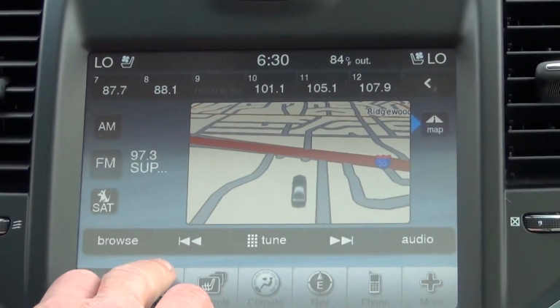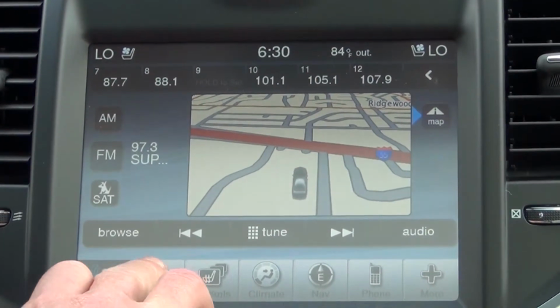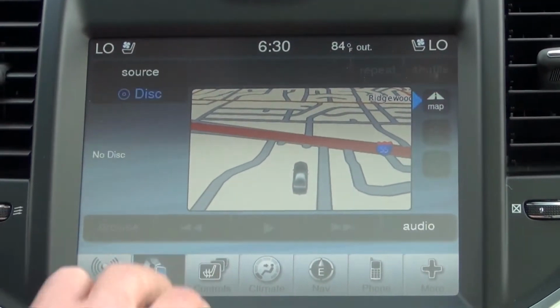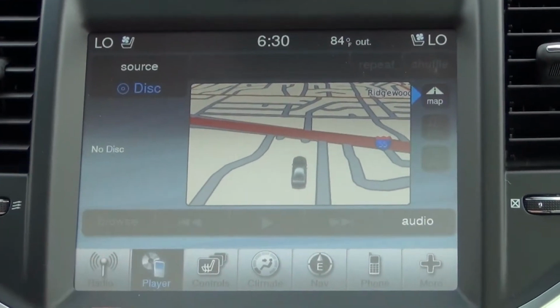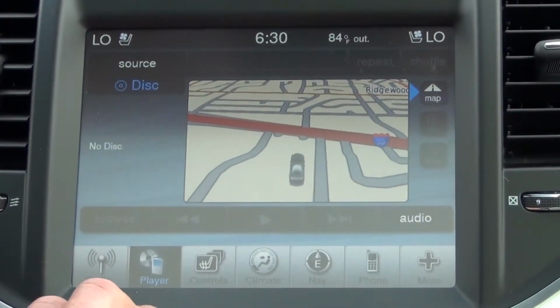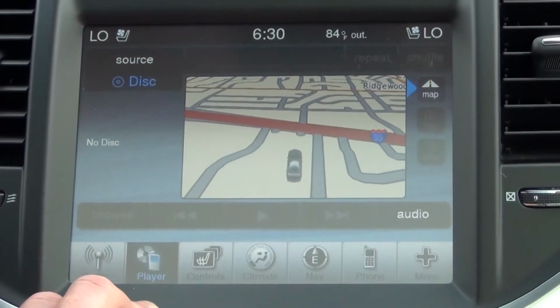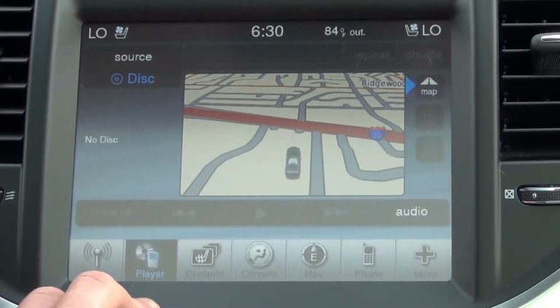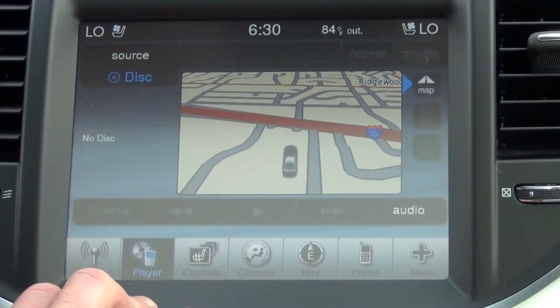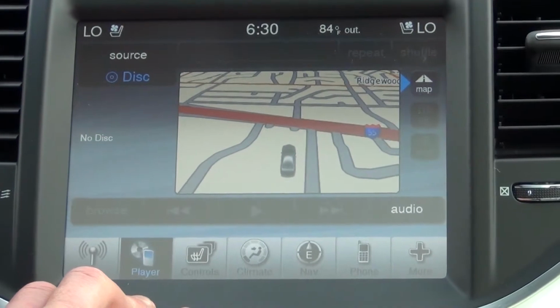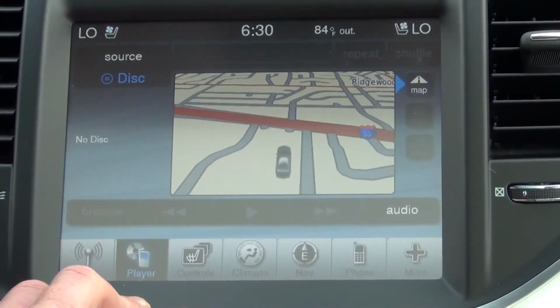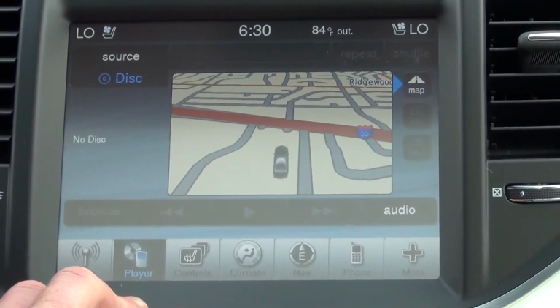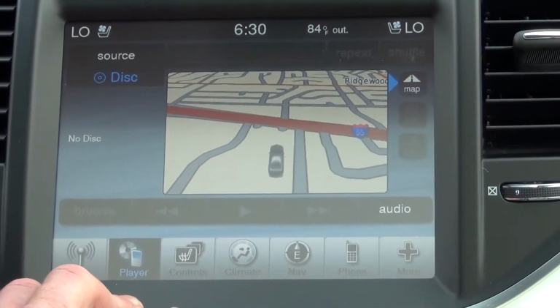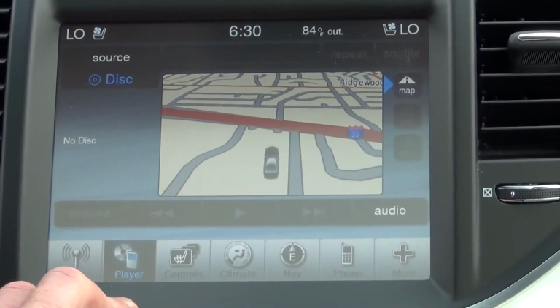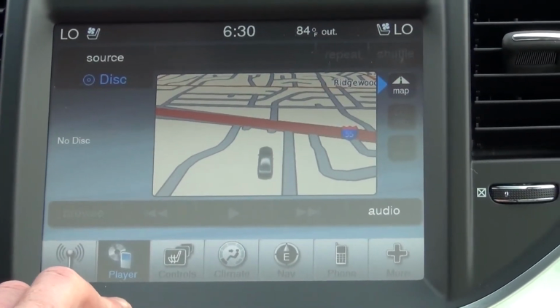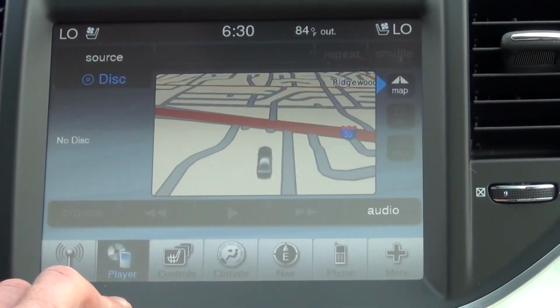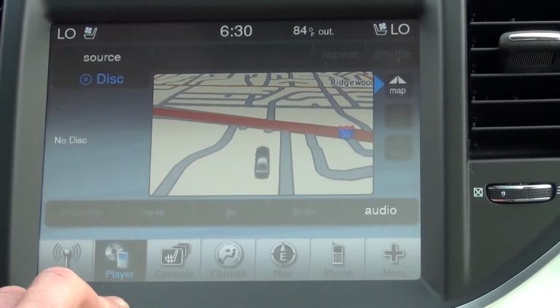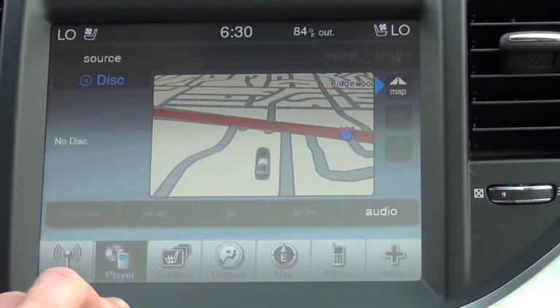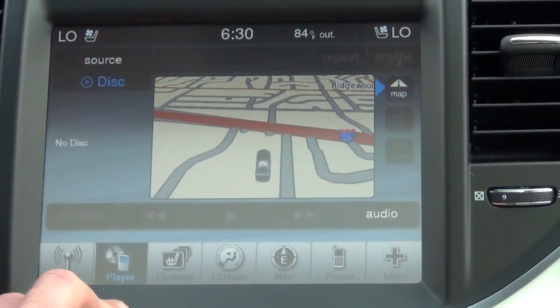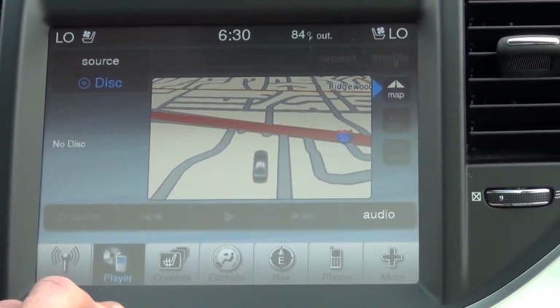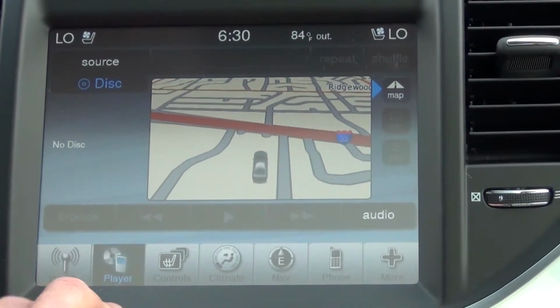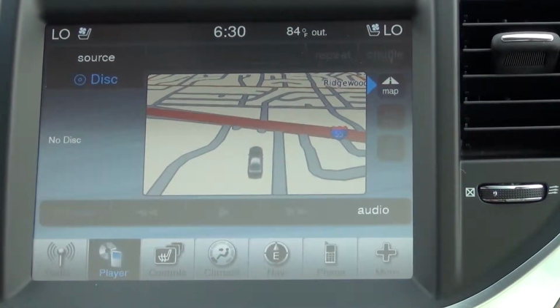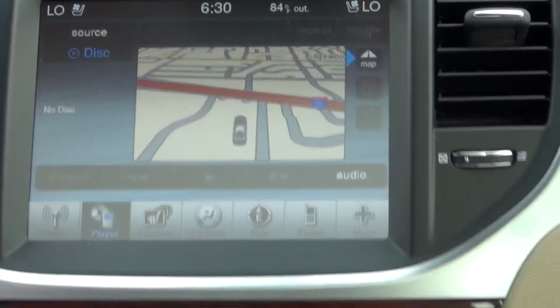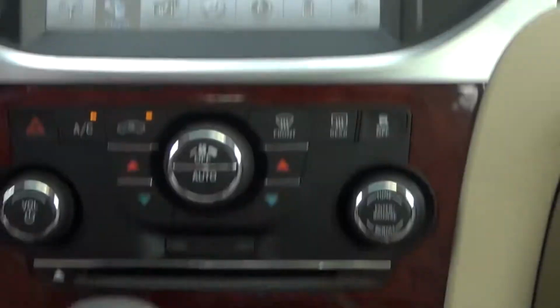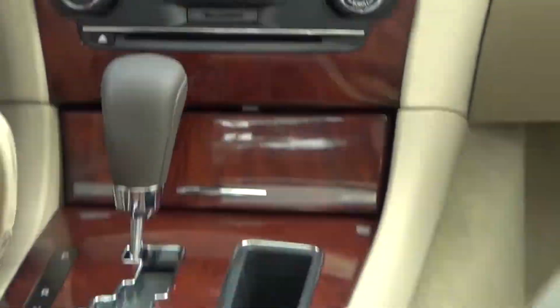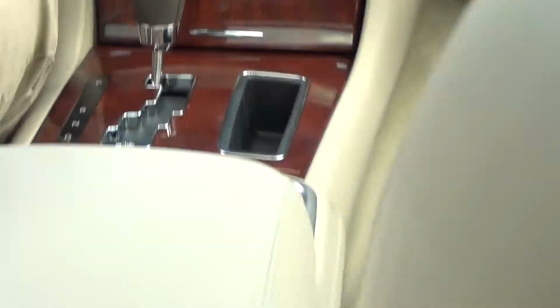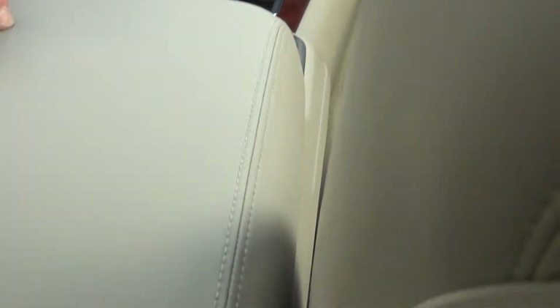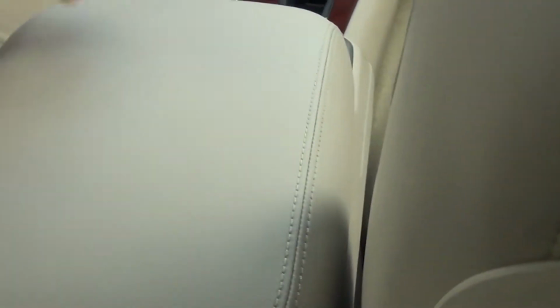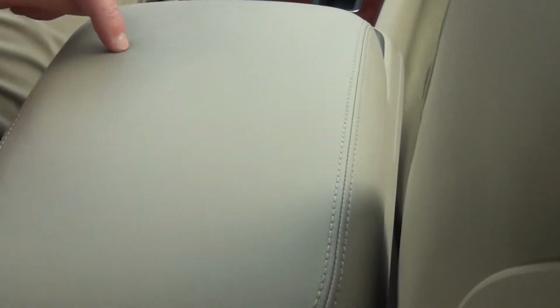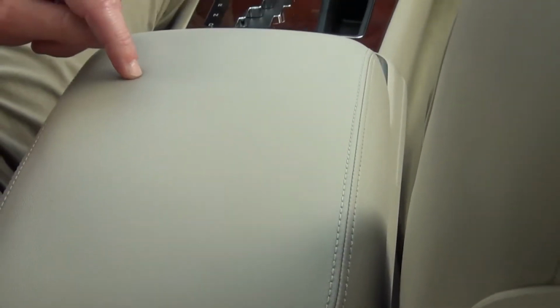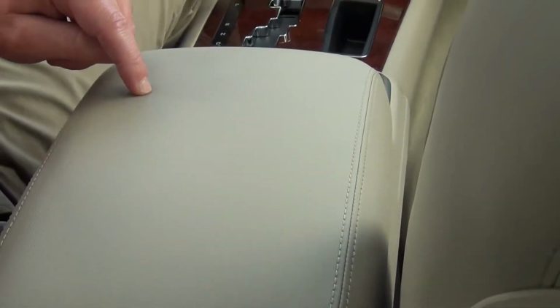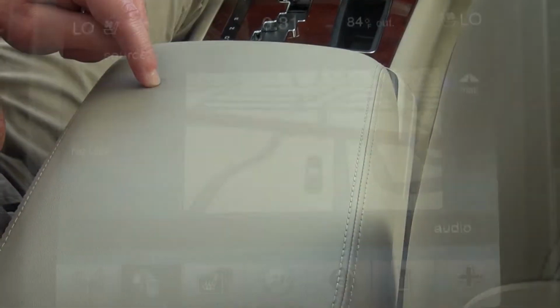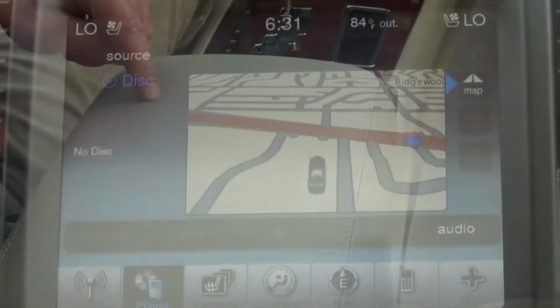Going right, you have the ability to plug in an MP3 player or iPod. We have an iPod interface inside here and also a USB connection.